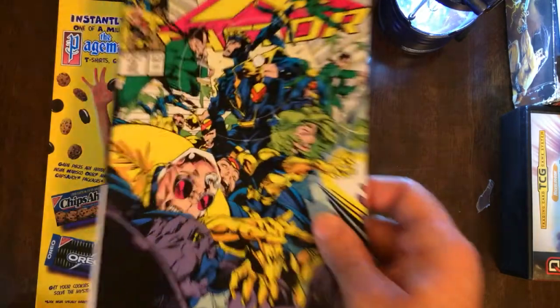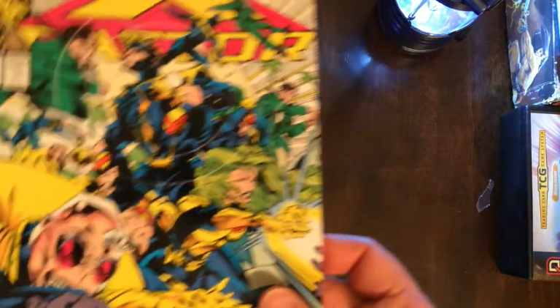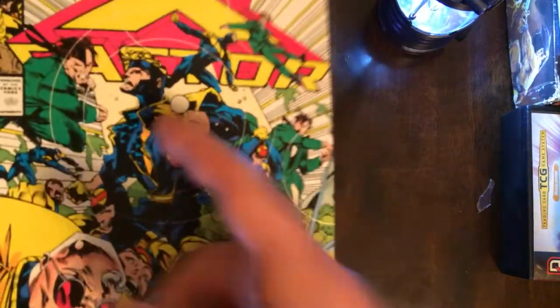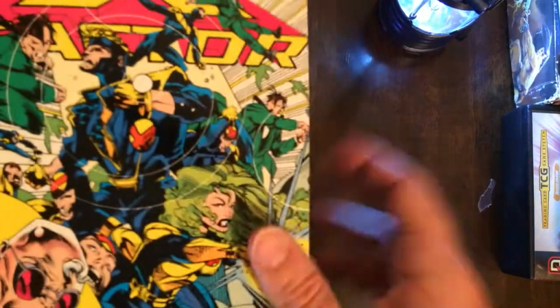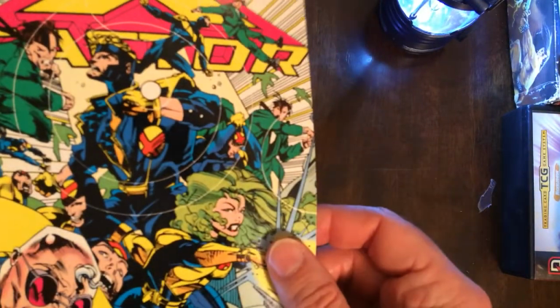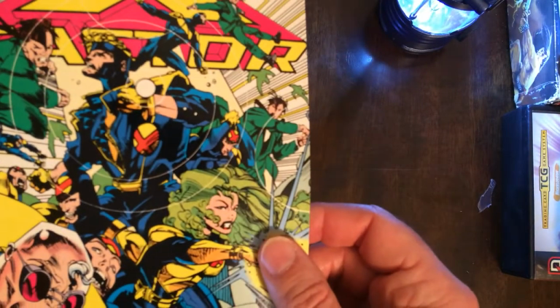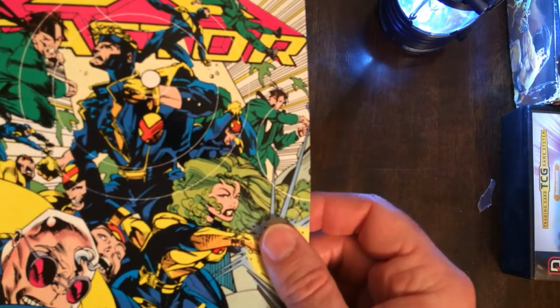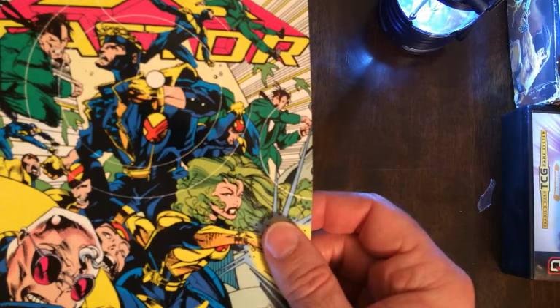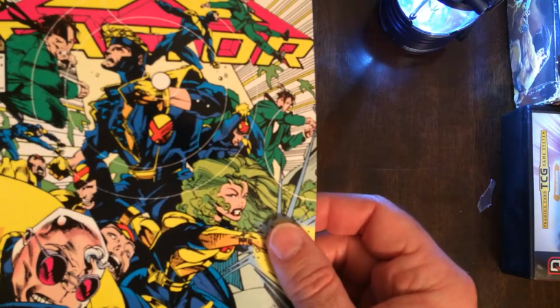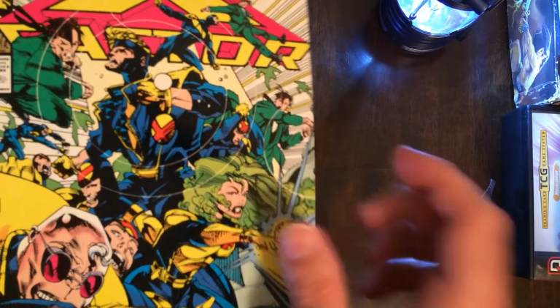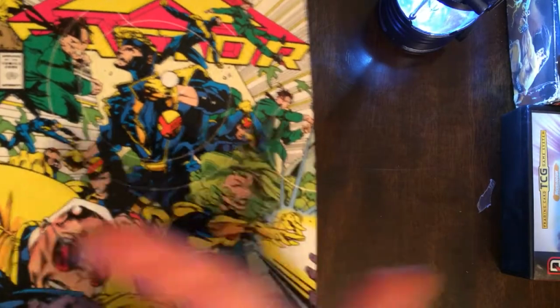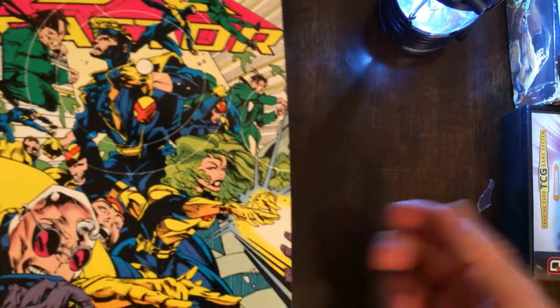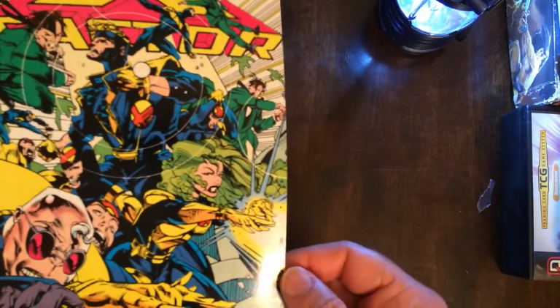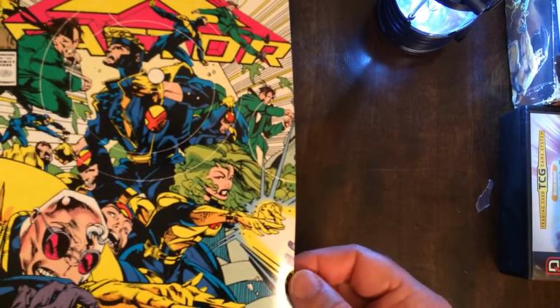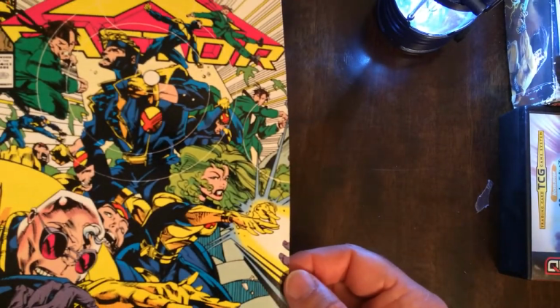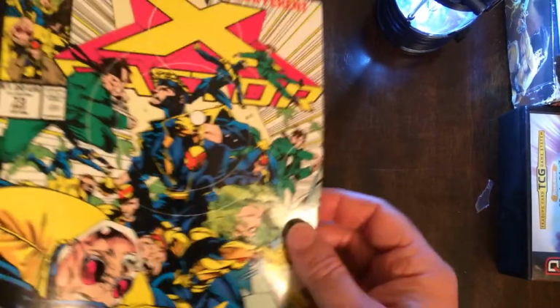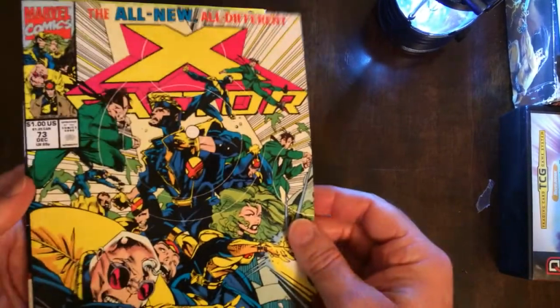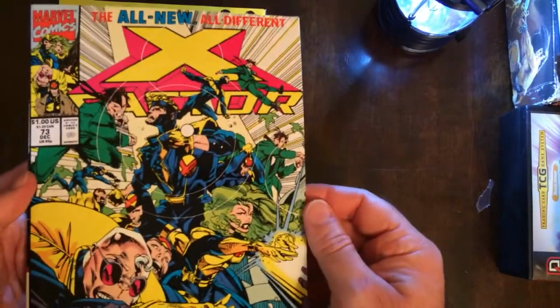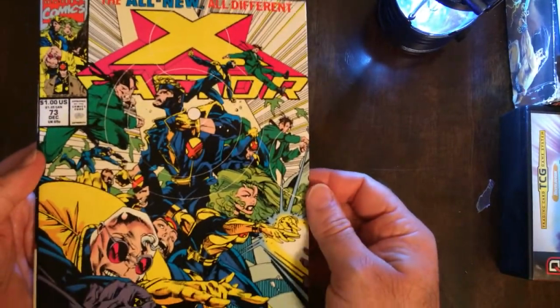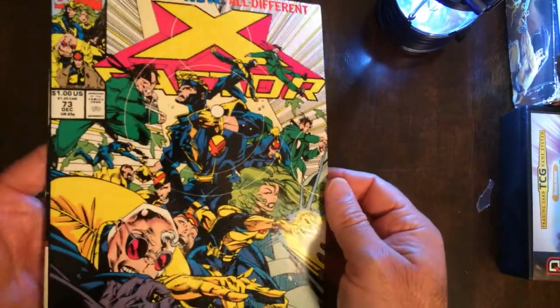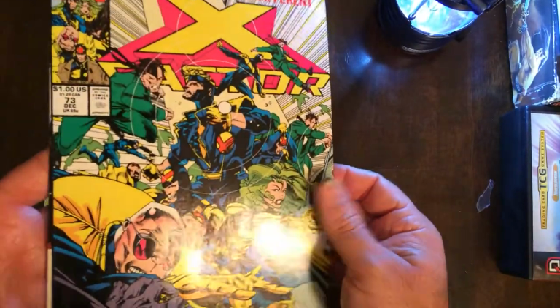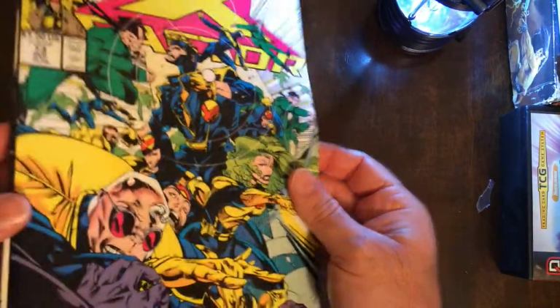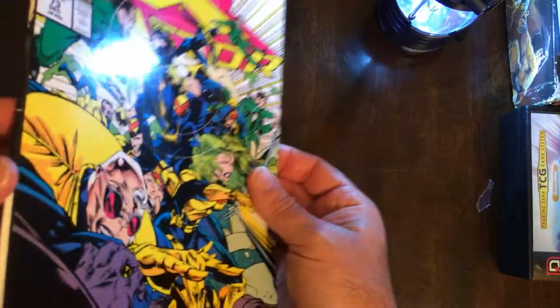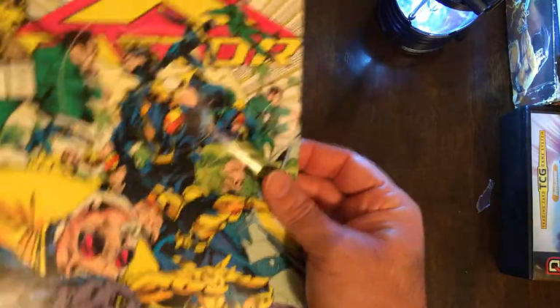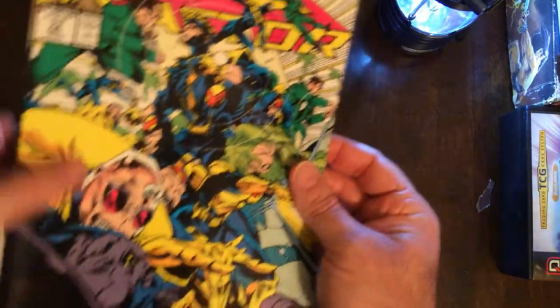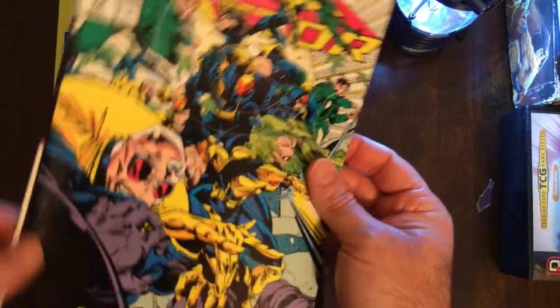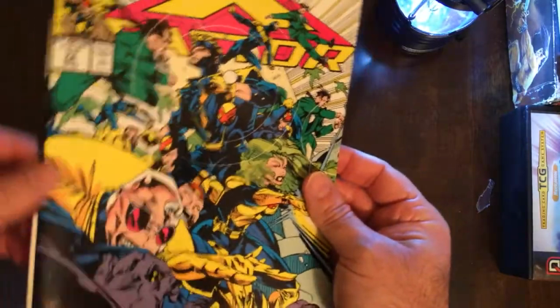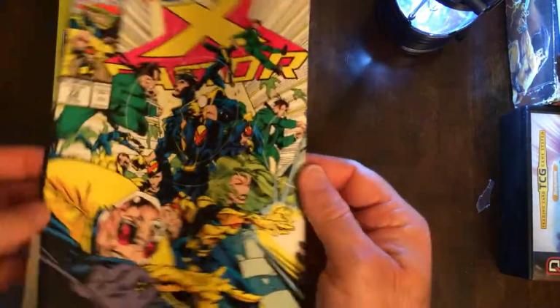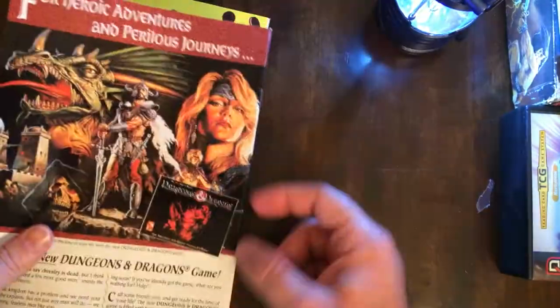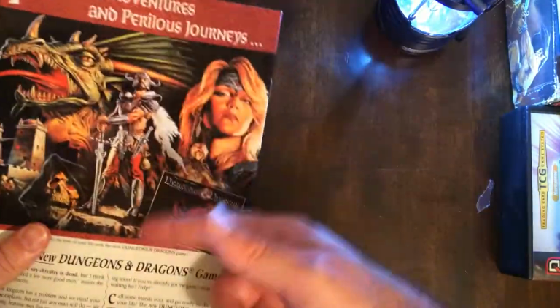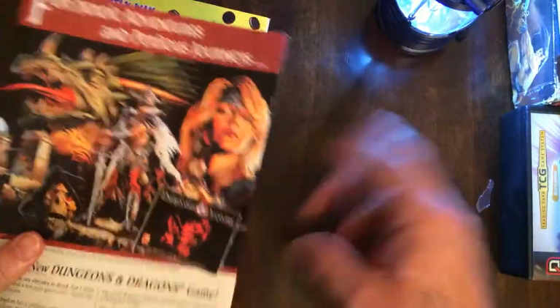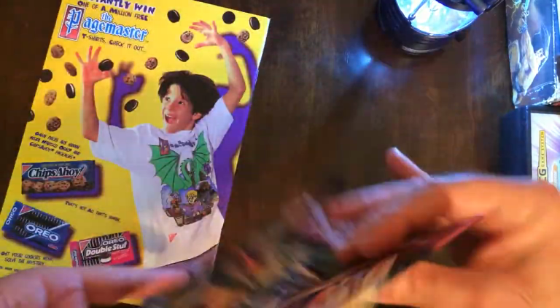Look at this guy. I'm not a big X Factor fan. I think this comic has some problems. I'm glad this is clean looking though.